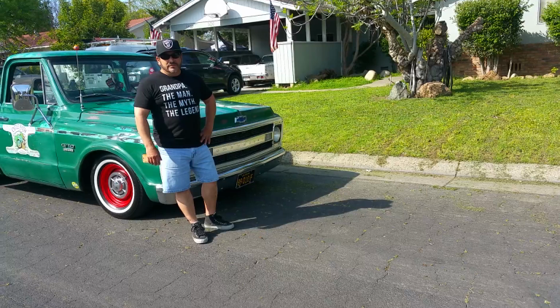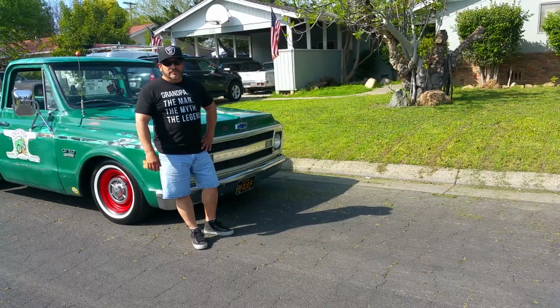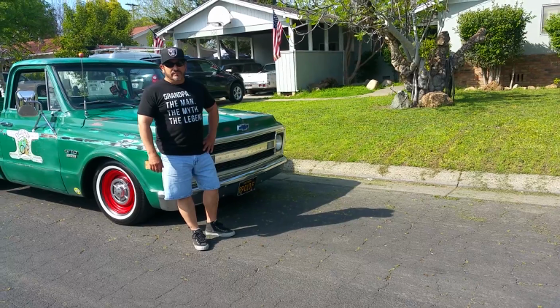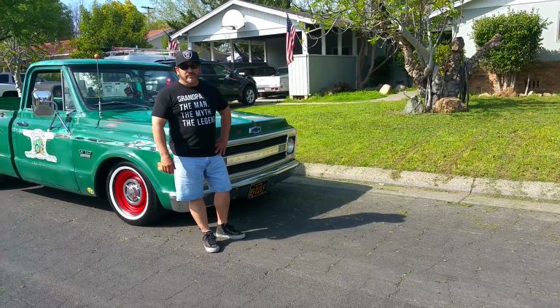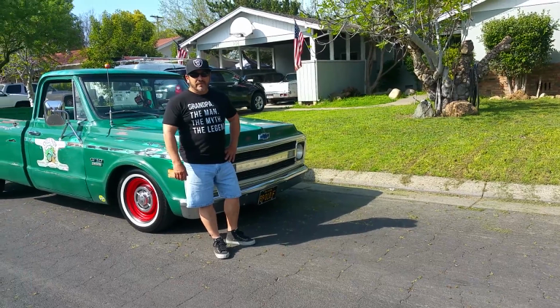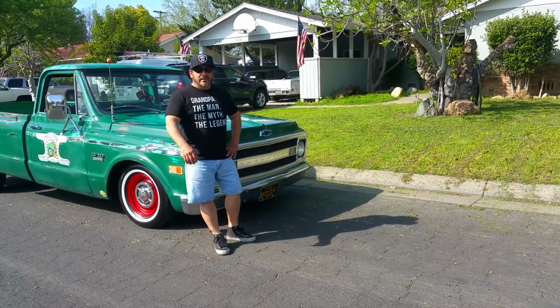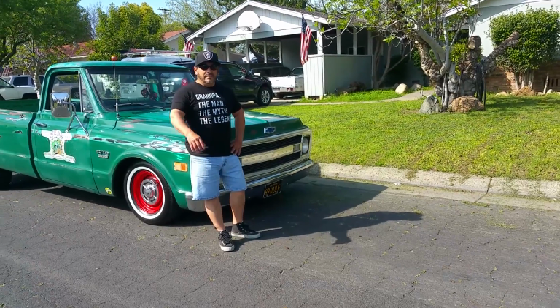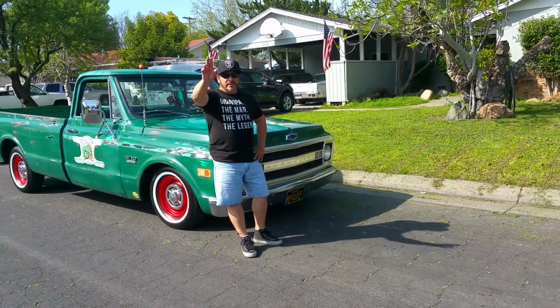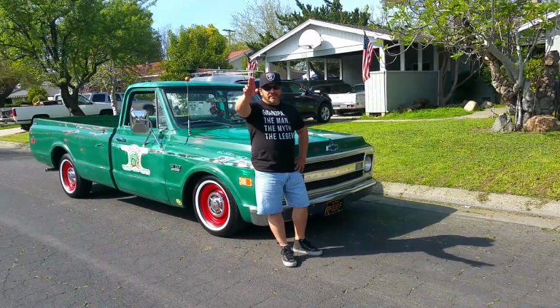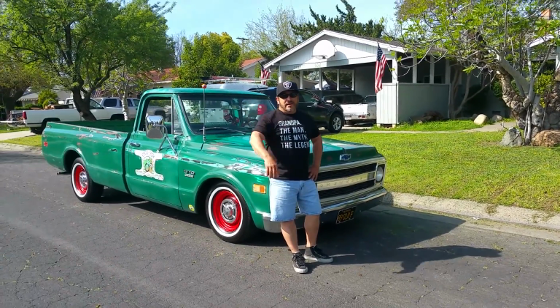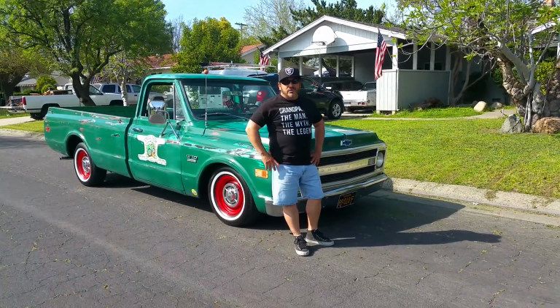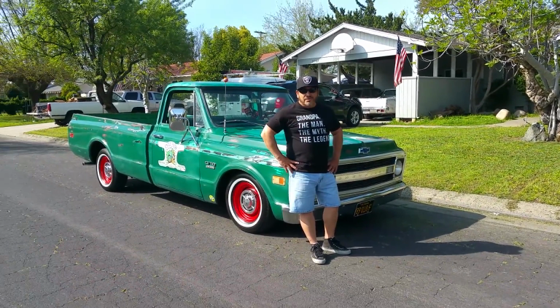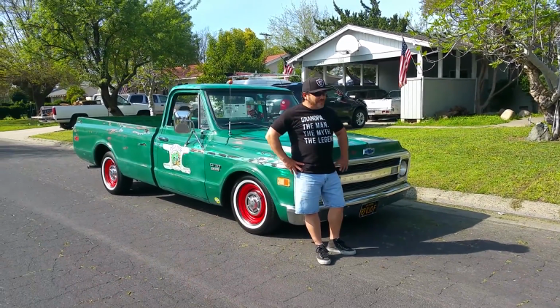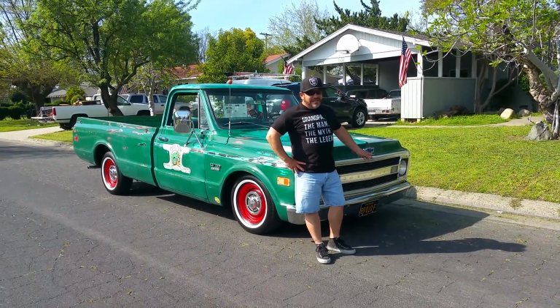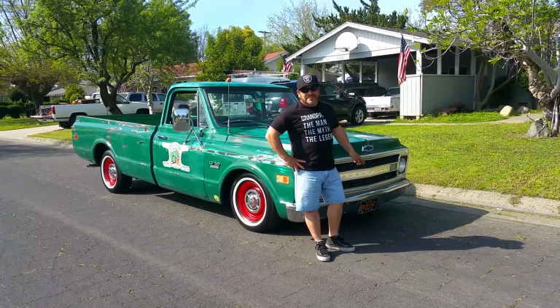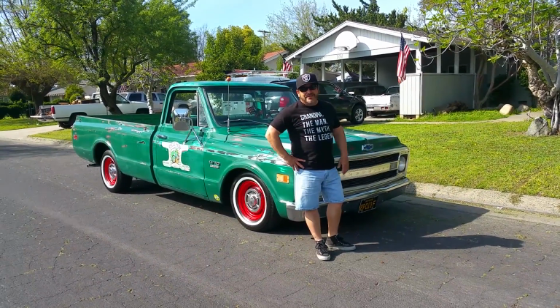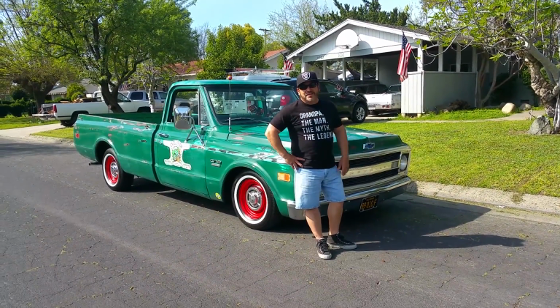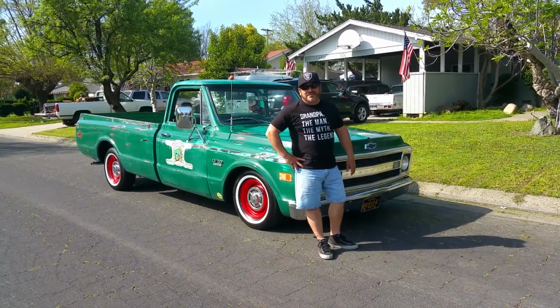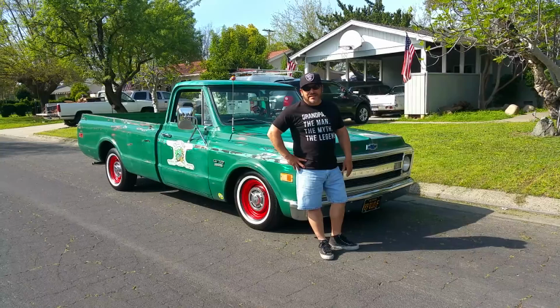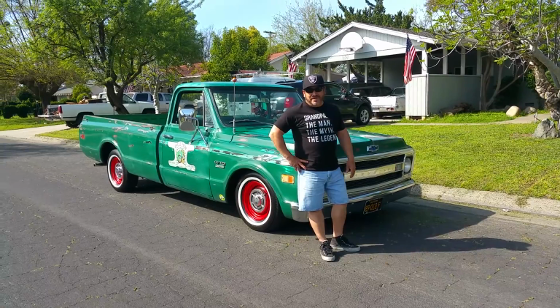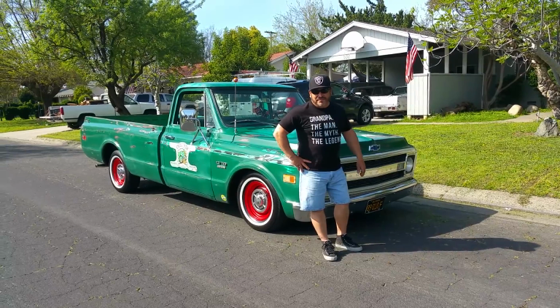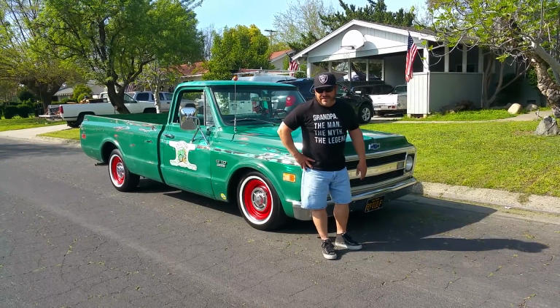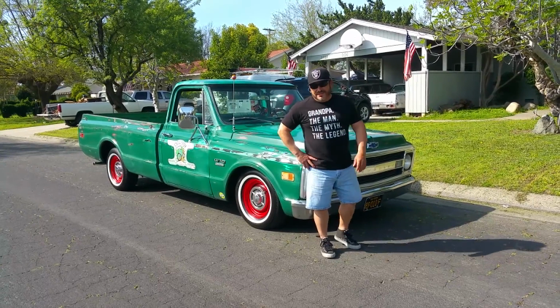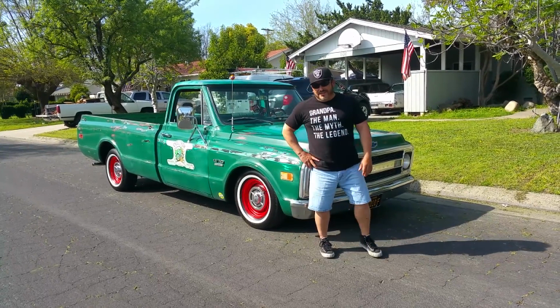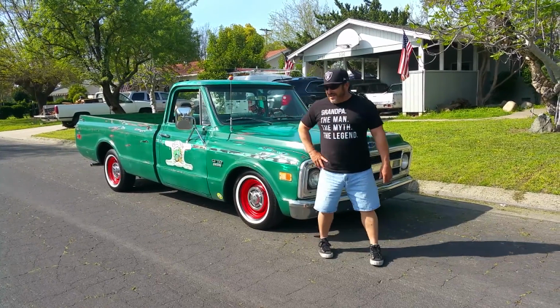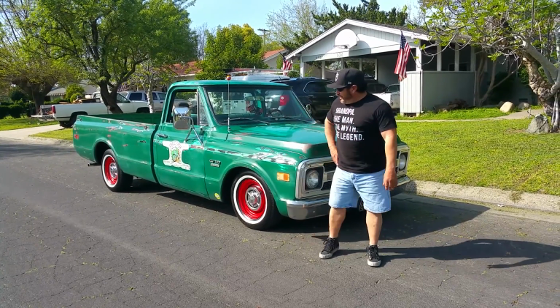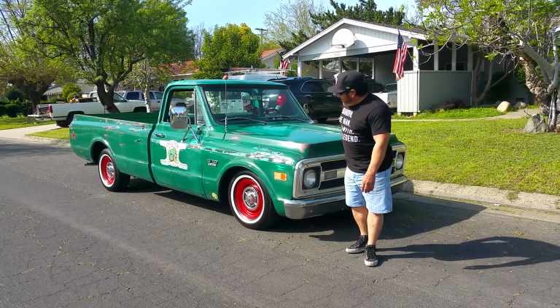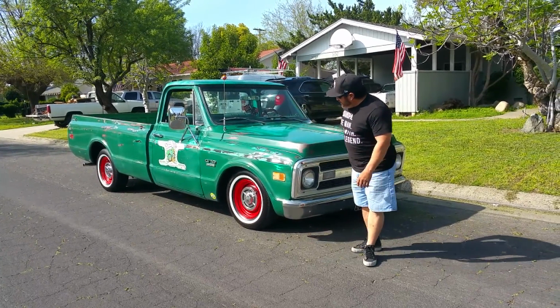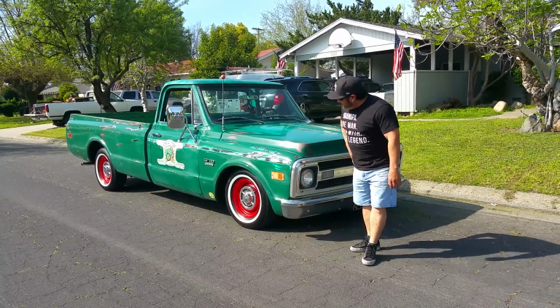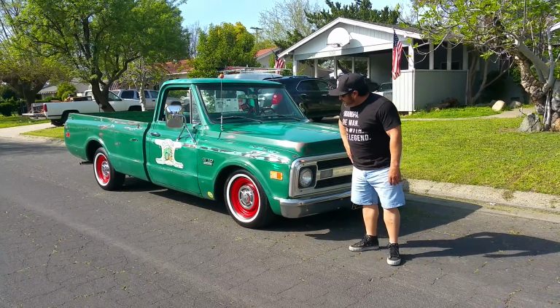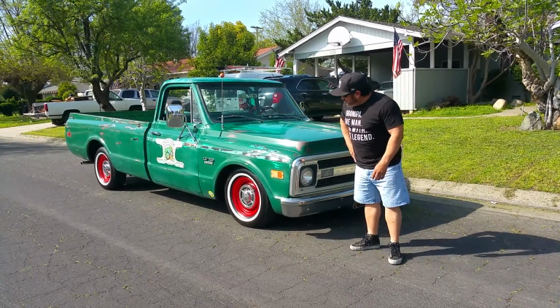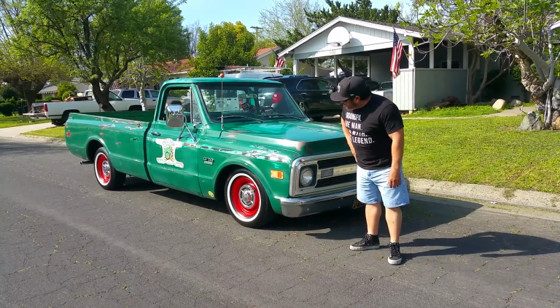Hello Ryan, I'm Arnolo. This is my 1970 Chevy C10 pickup. I got it with 36,000 original miles.